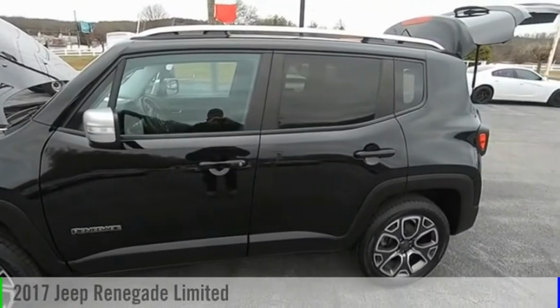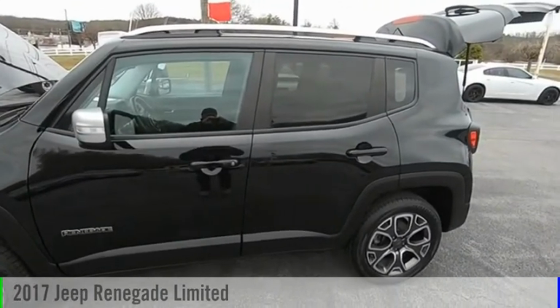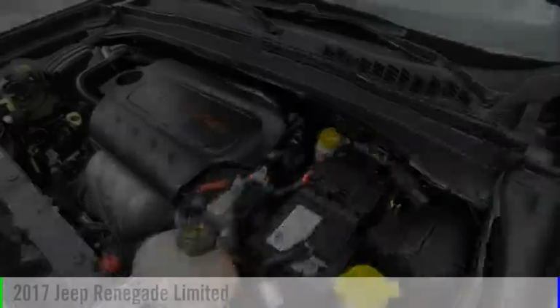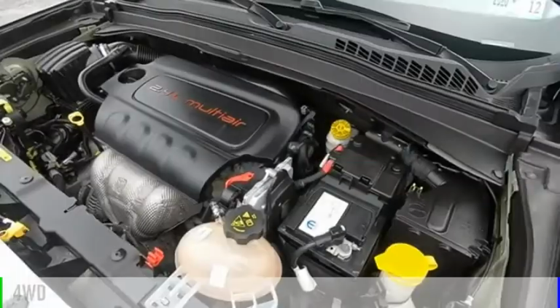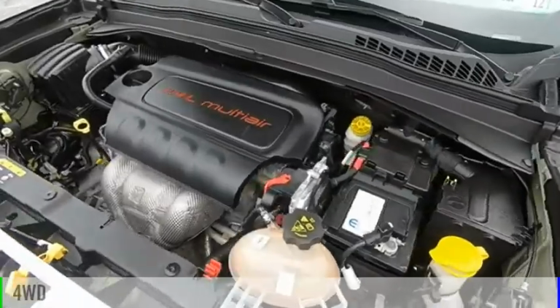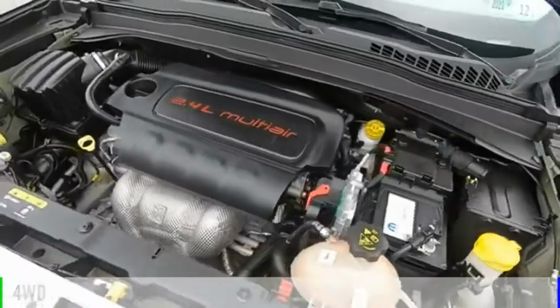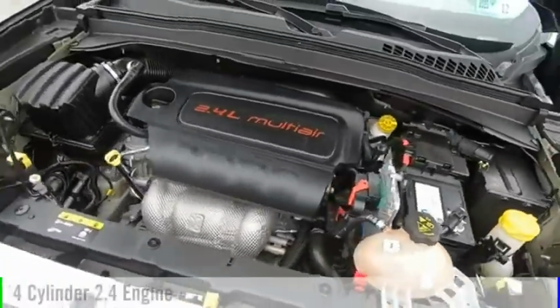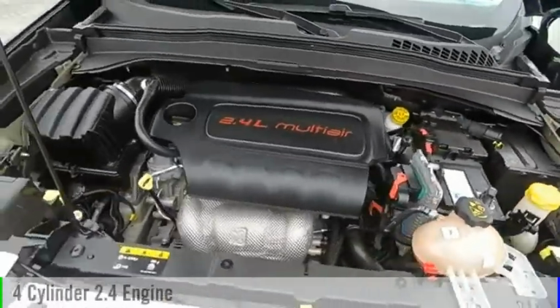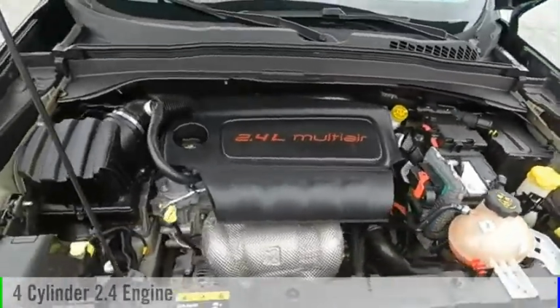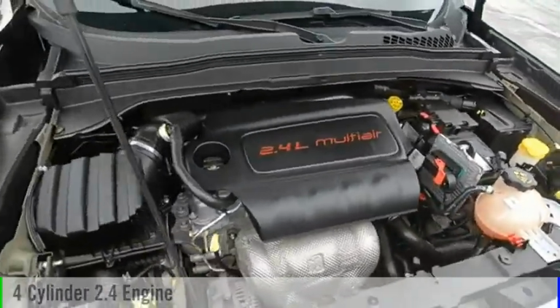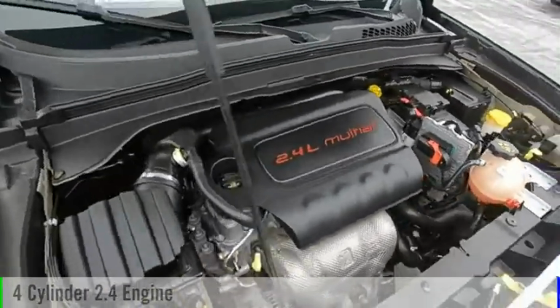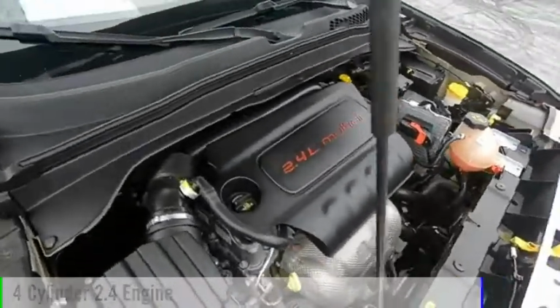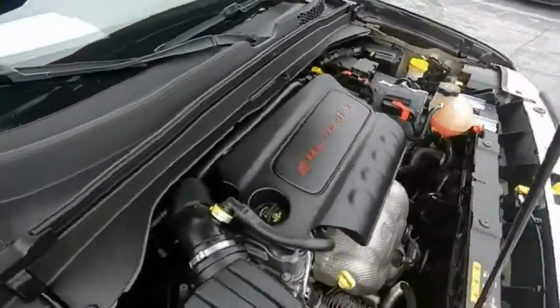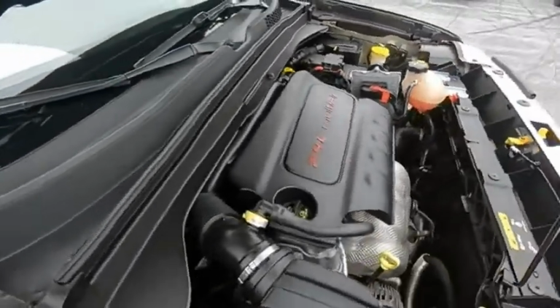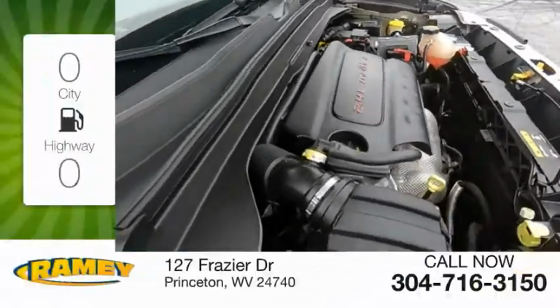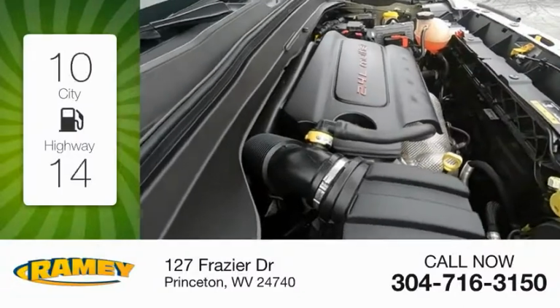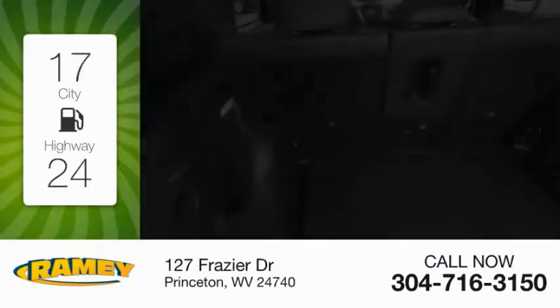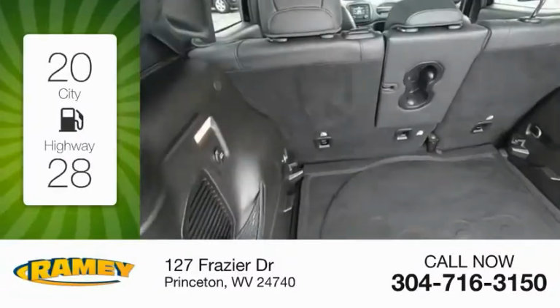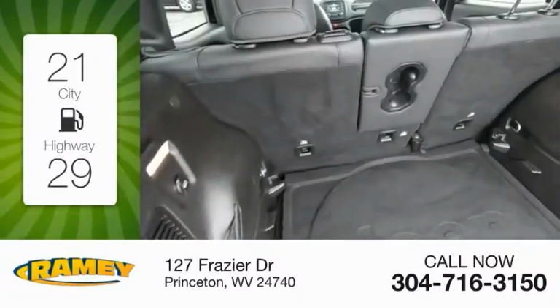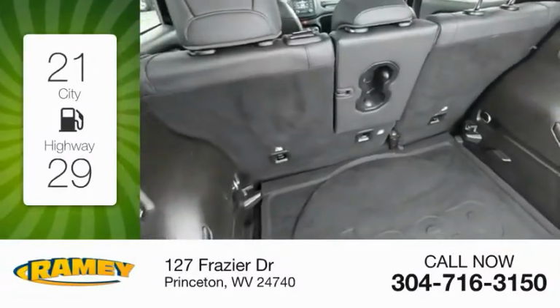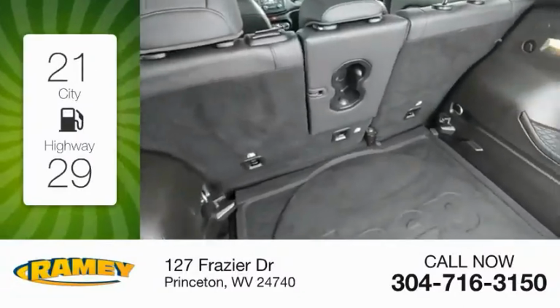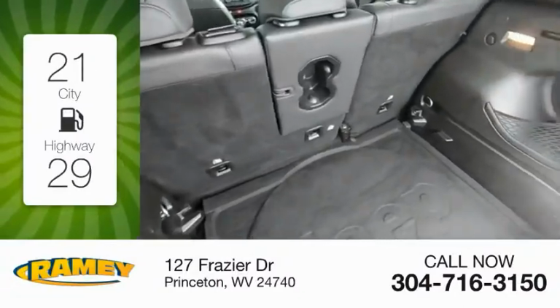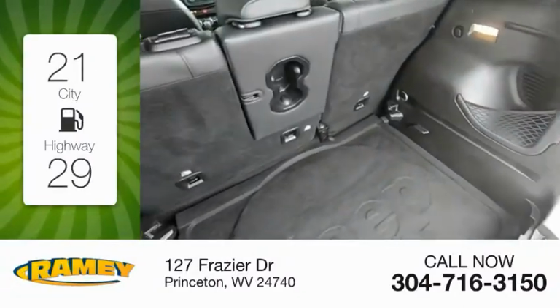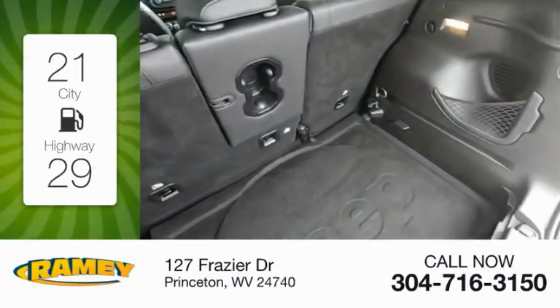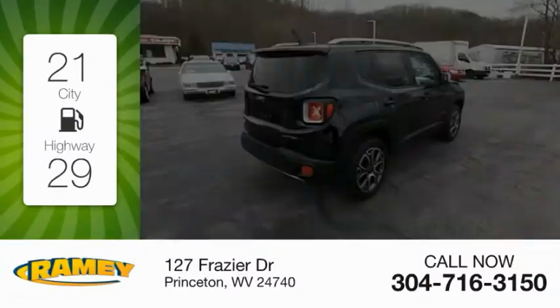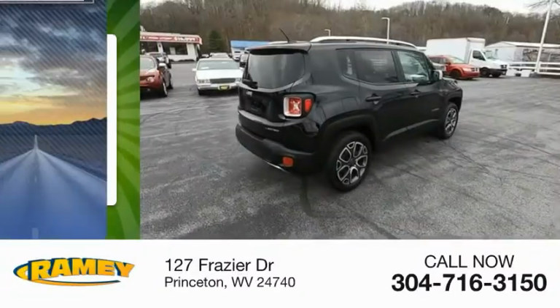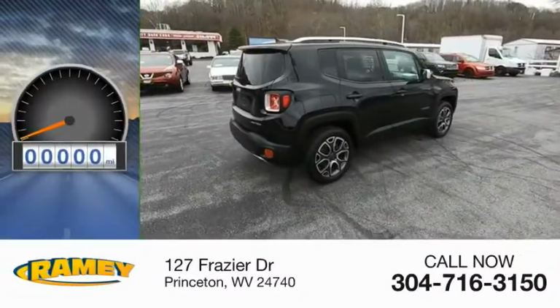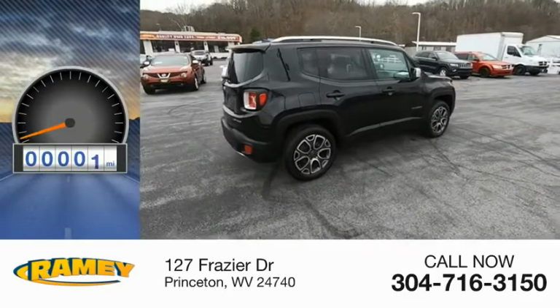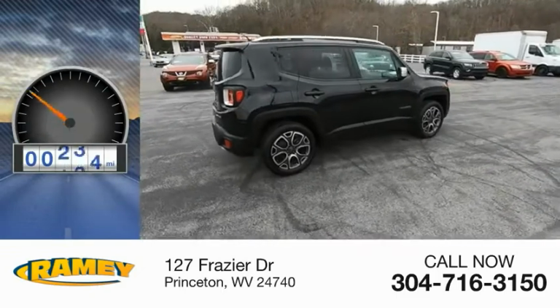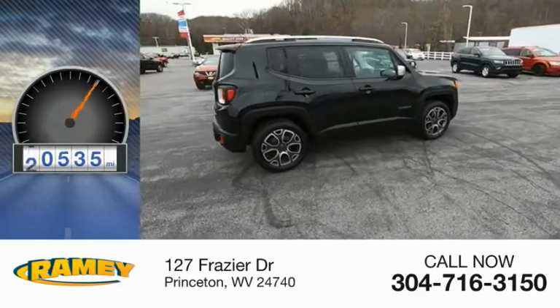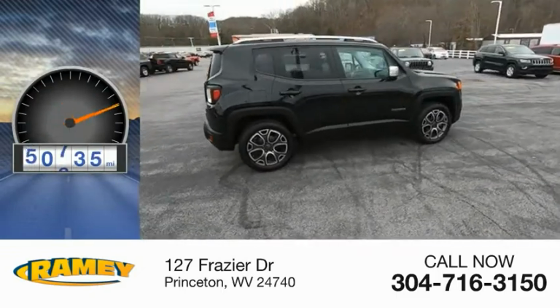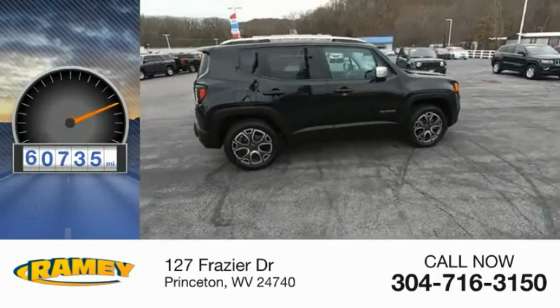This vehicle is powered by a four-wheel drive, four-cylinder, 2.4-liter engine. Great fuel efficiency saves you money by requiring fewer trips to the gas station. This vehicle has less than 65,000 miles.